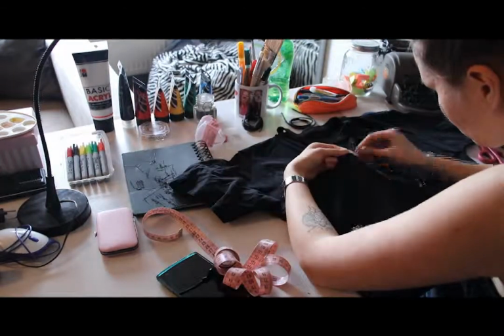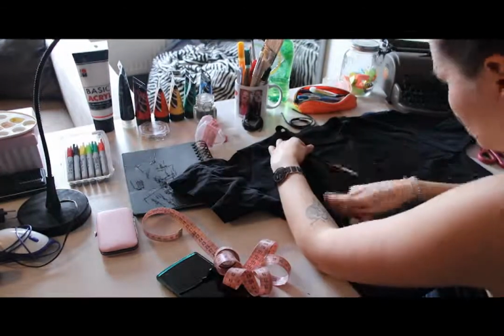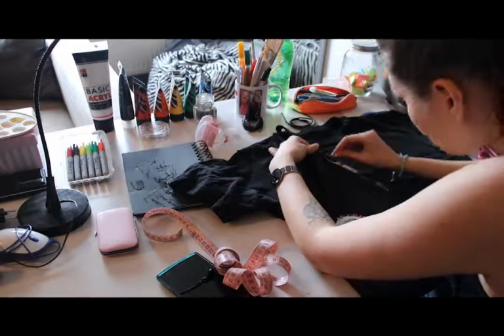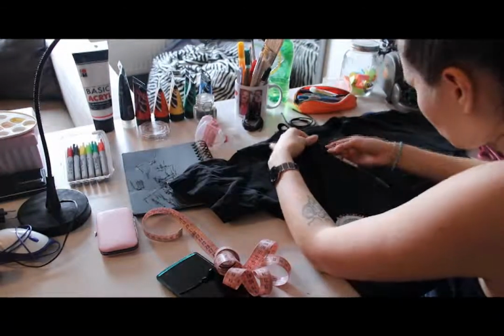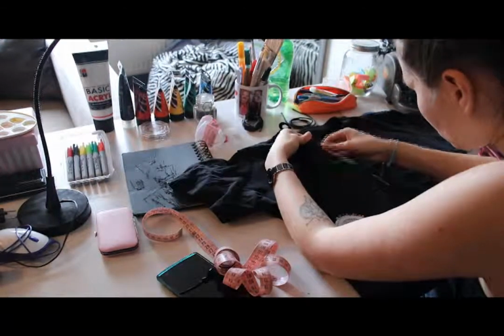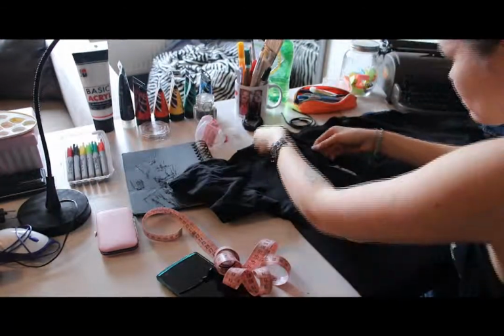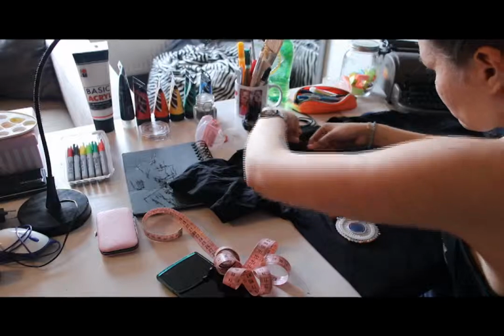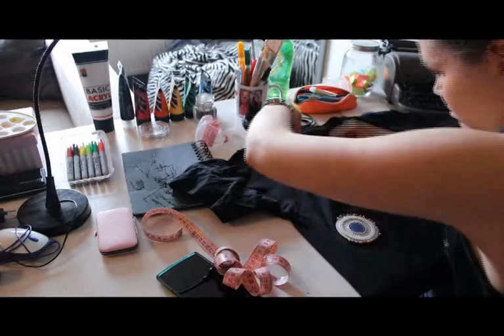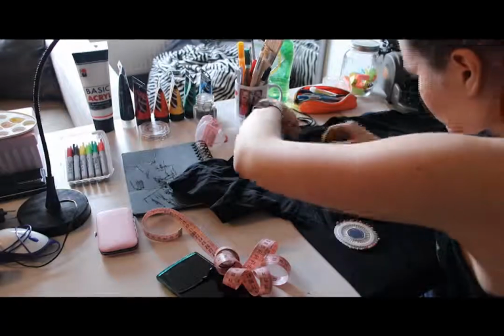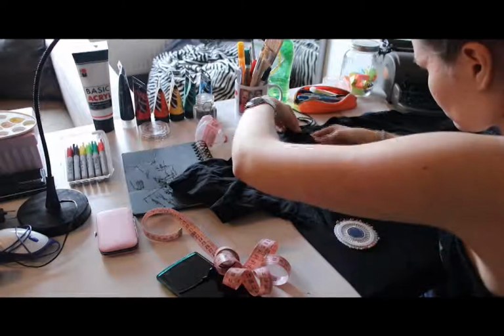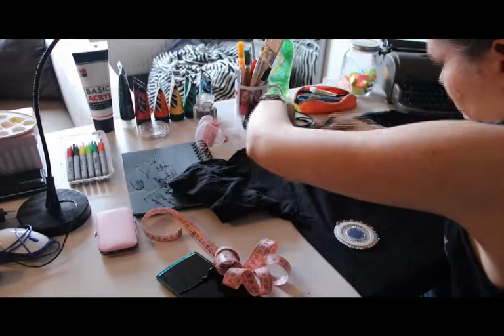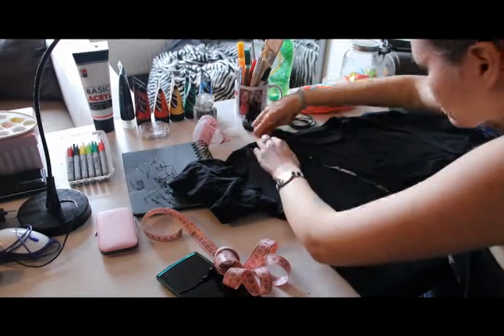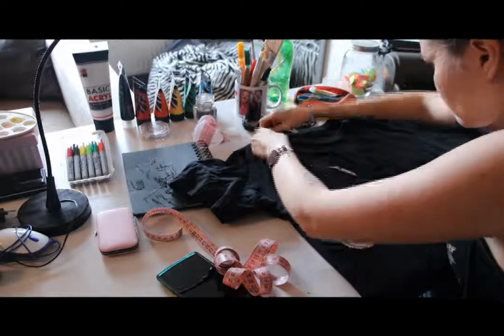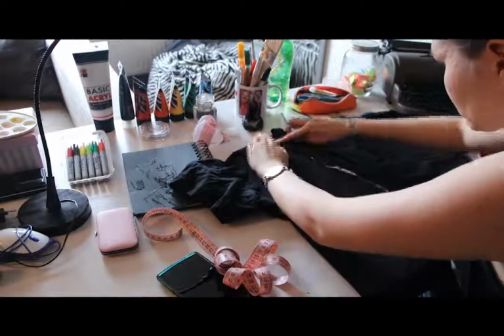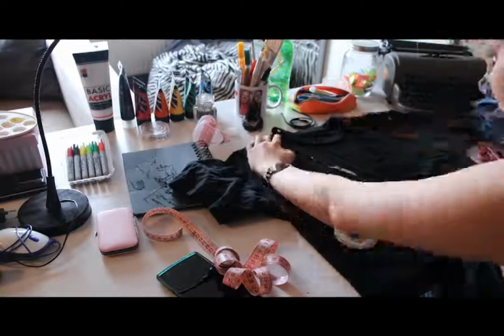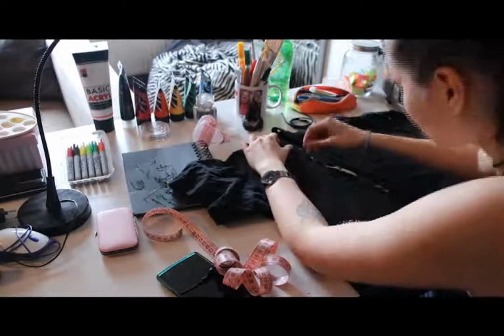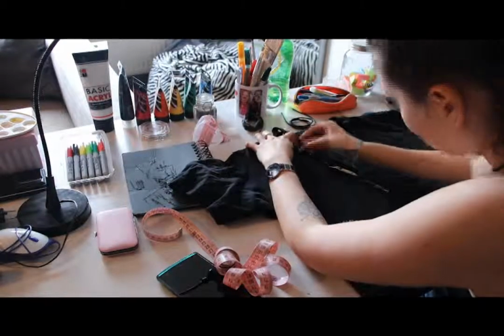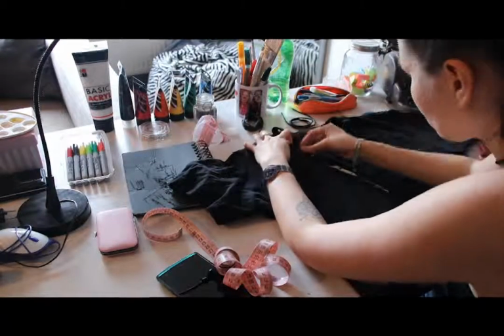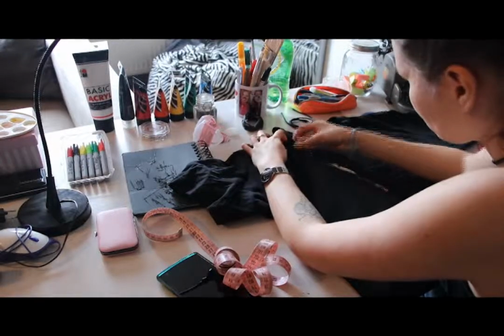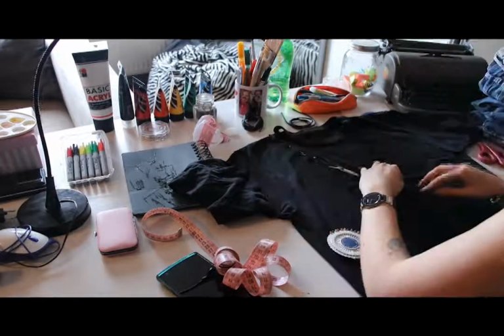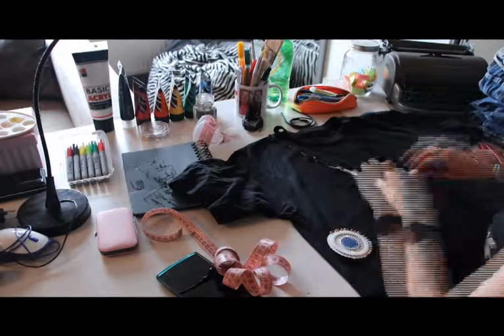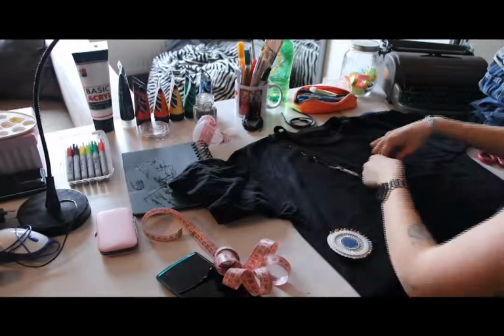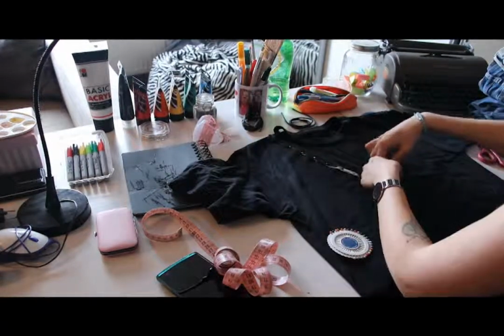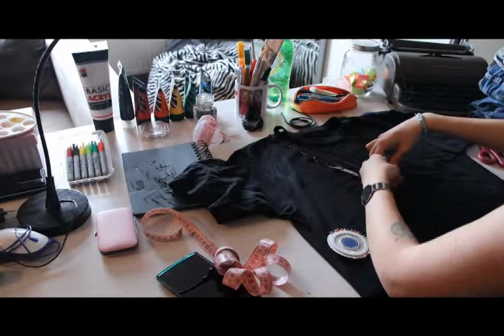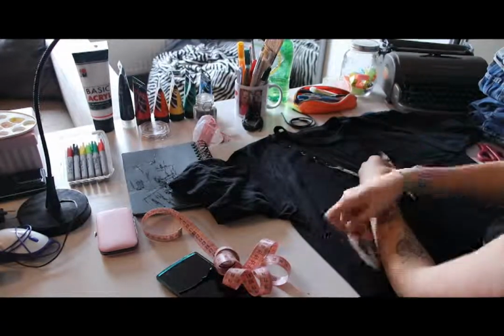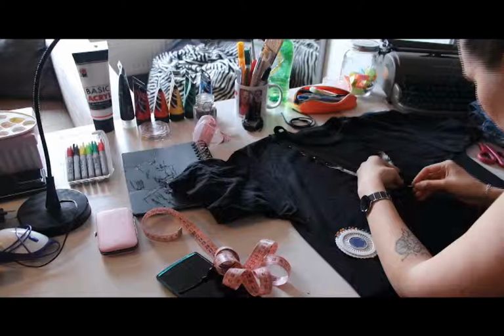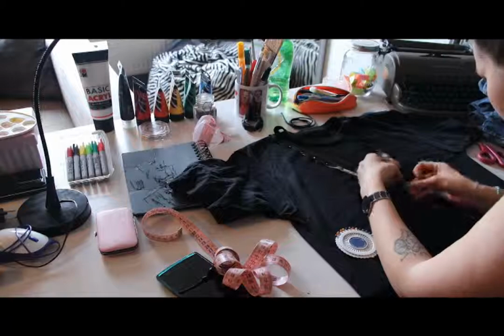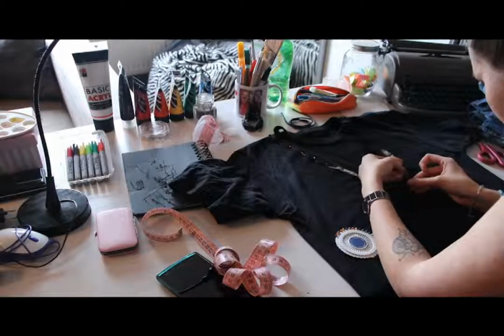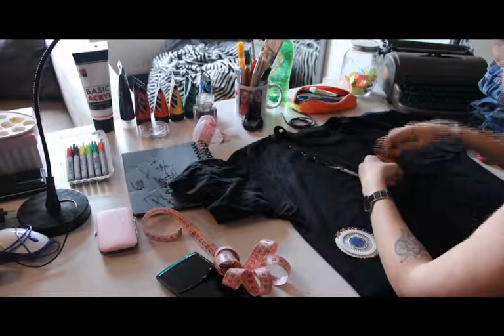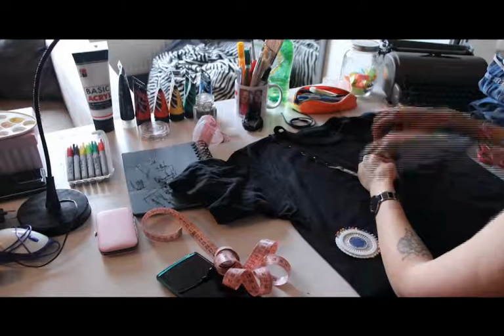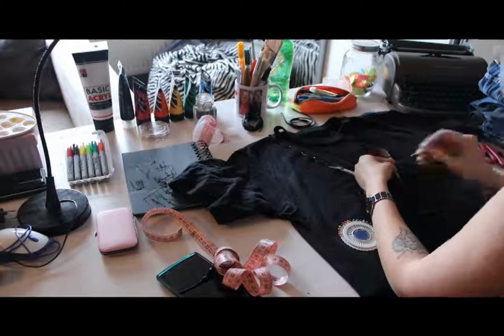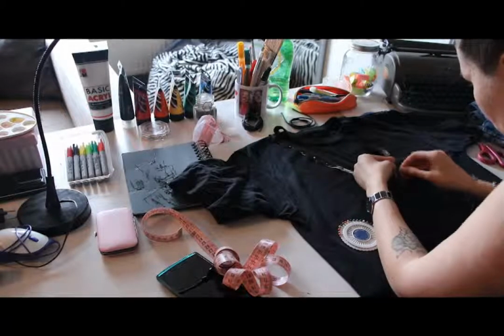Then I pinned the border of the cut to know where to make the stitch. I personally made it straight but you can also do a zigzag stitch.